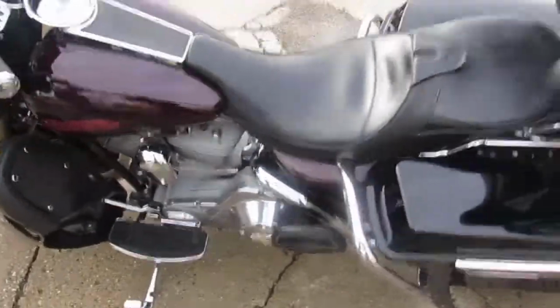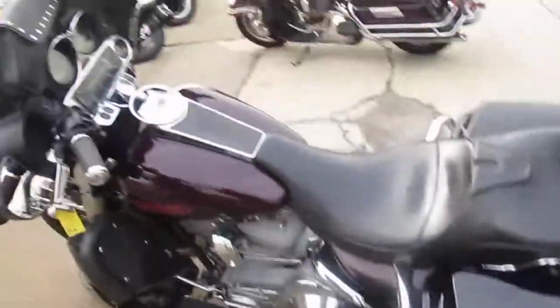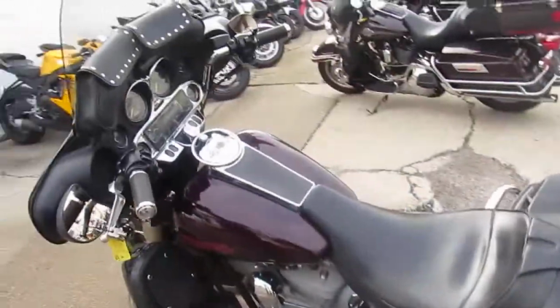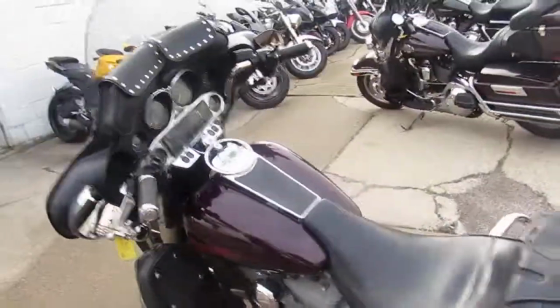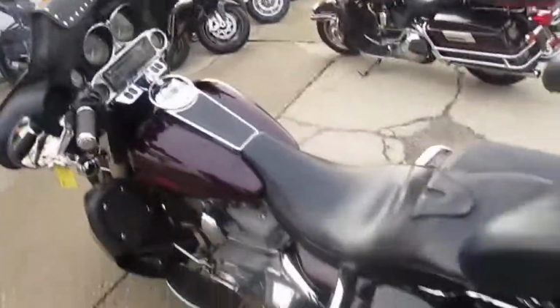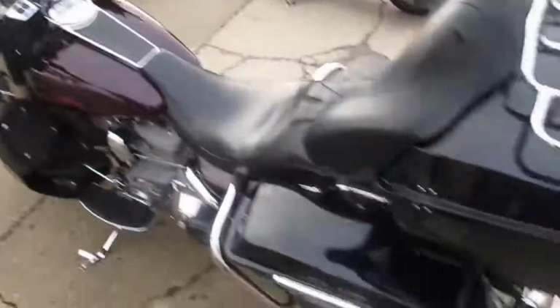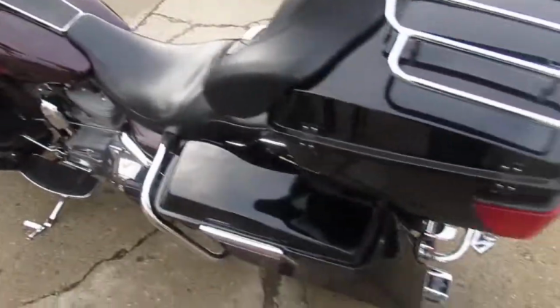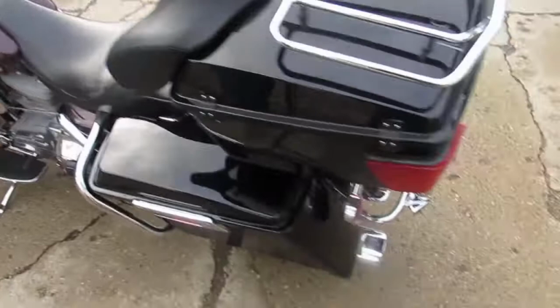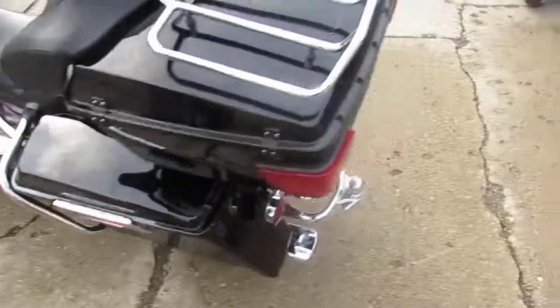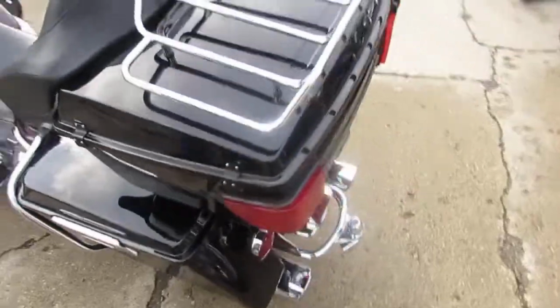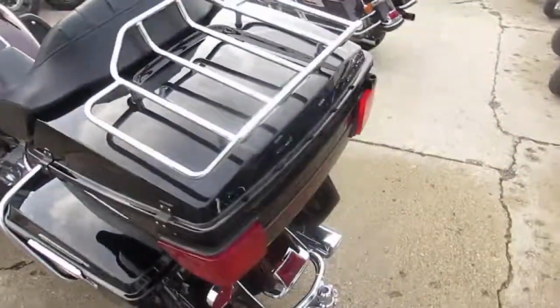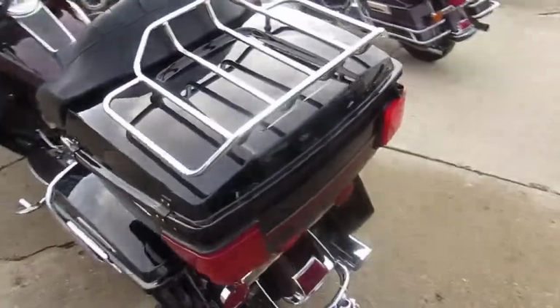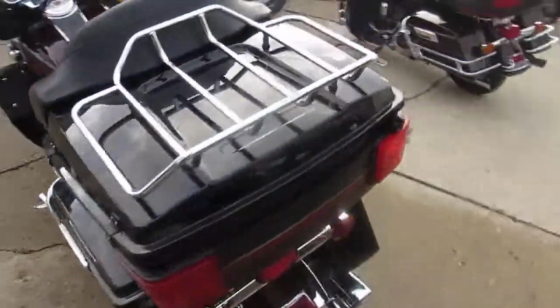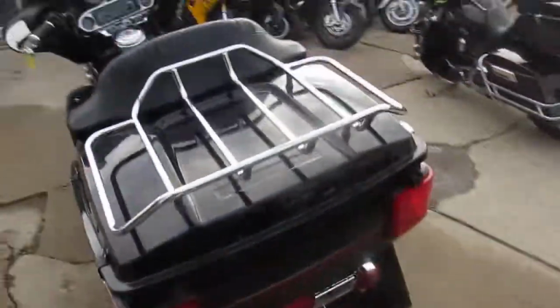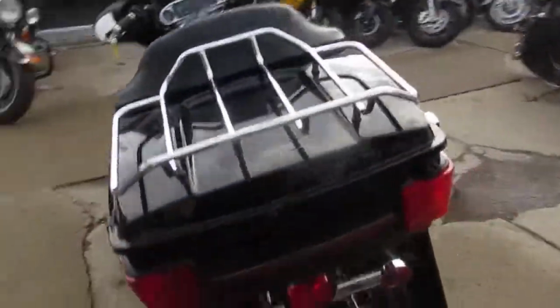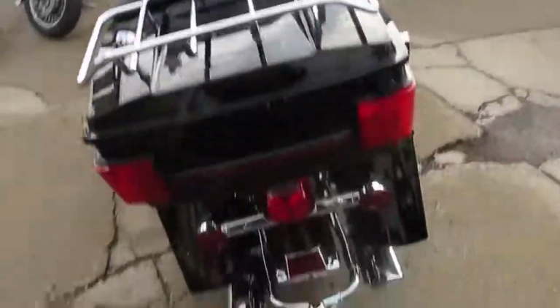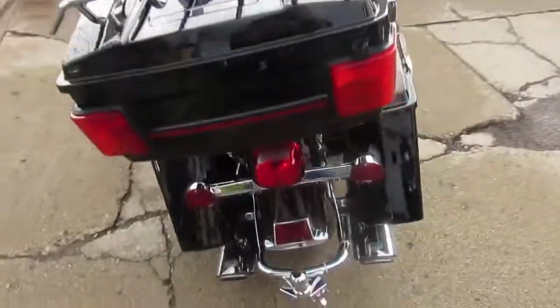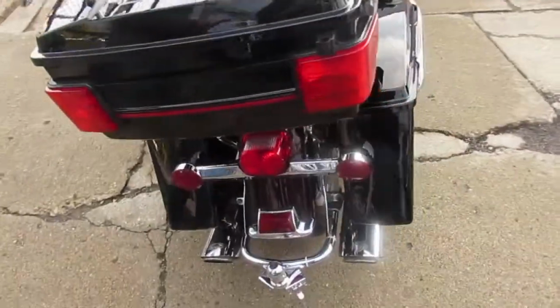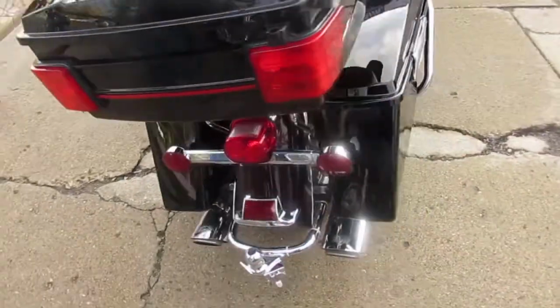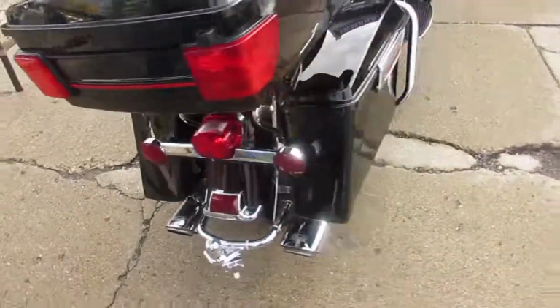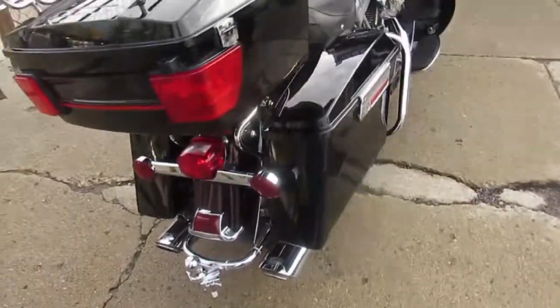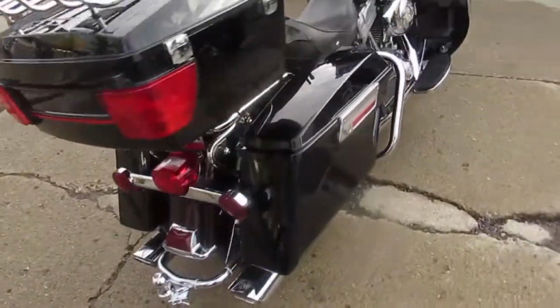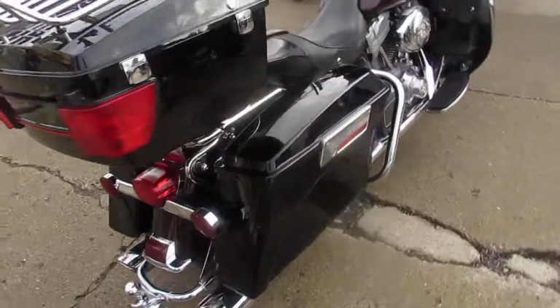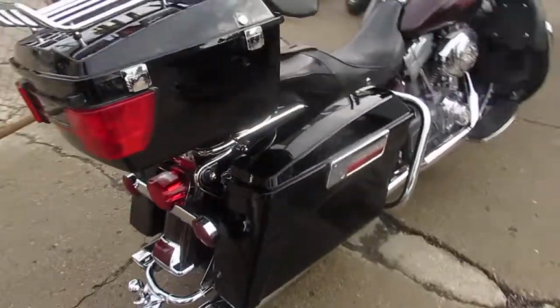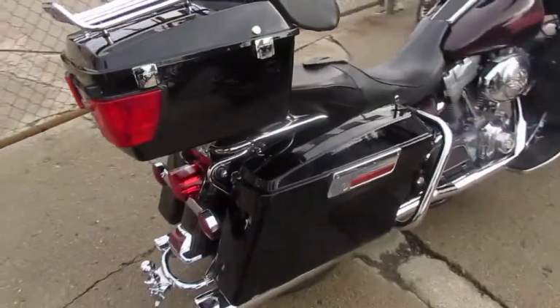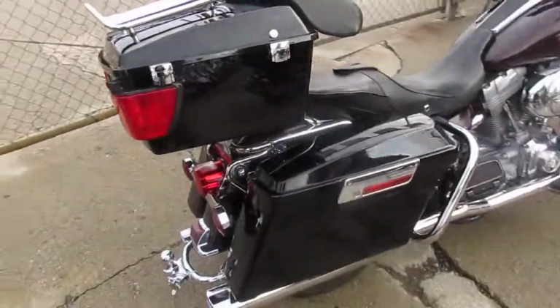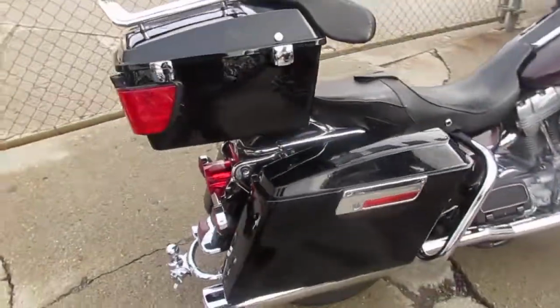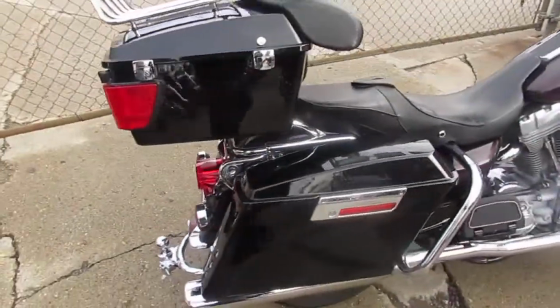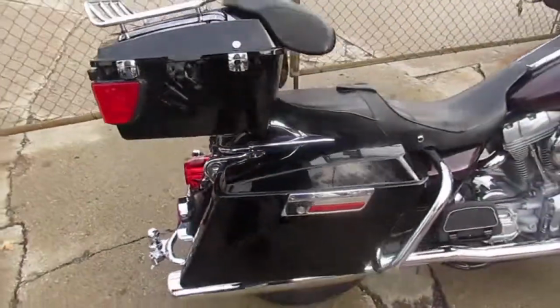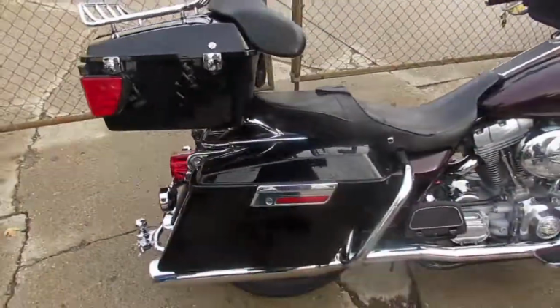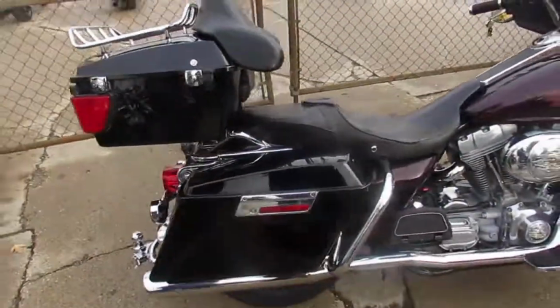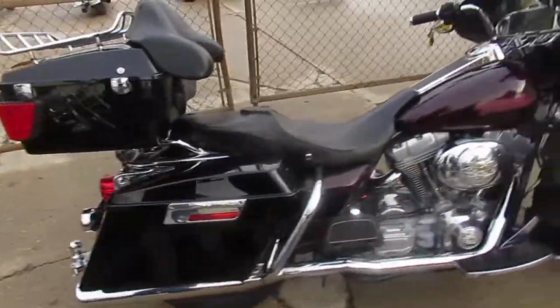One we're doing a video on is a 2005 Electra Glide Classic. We got this thing priced right at $54.99. But 2005, it's not going to be here long at $54.99. It's a full dresser.